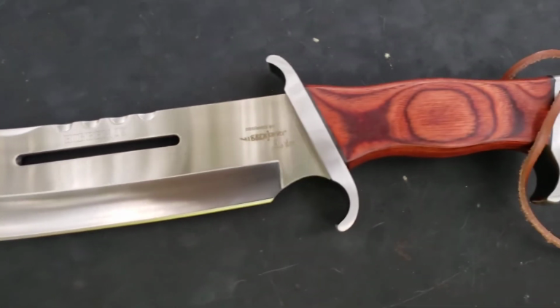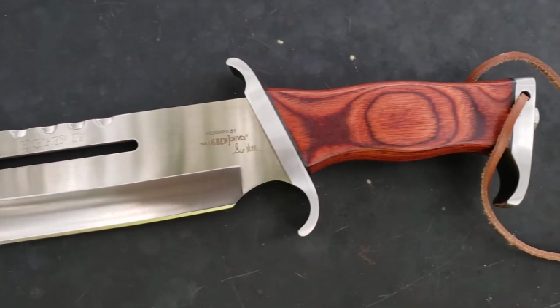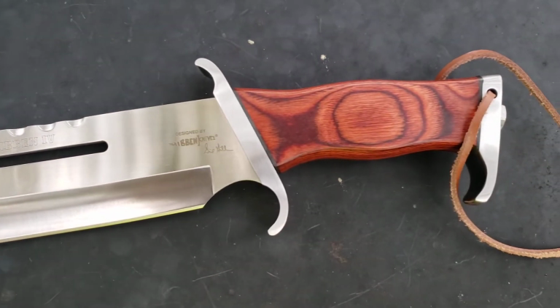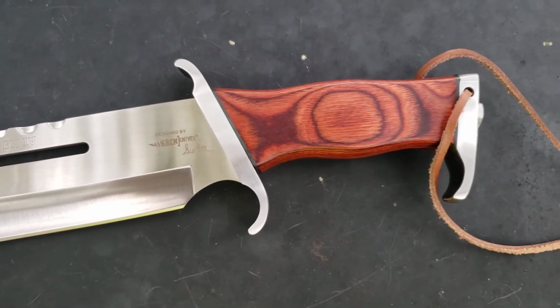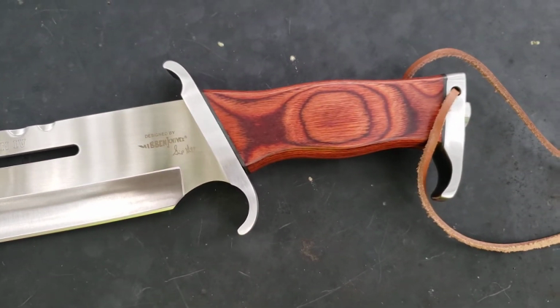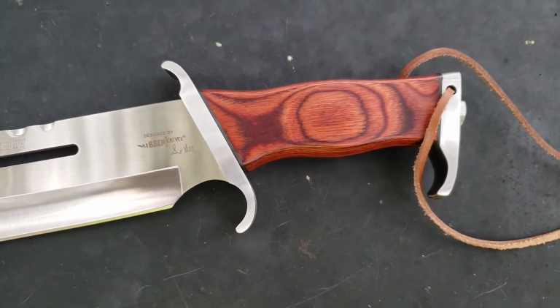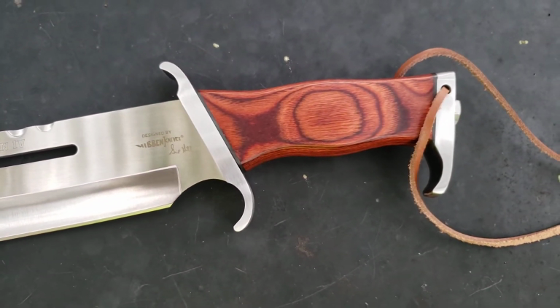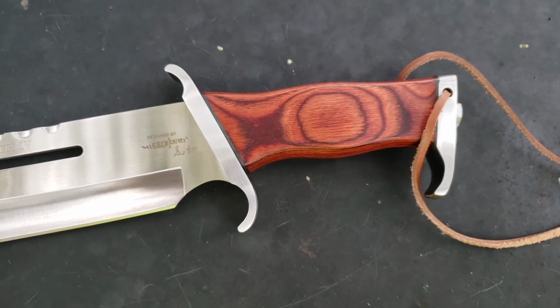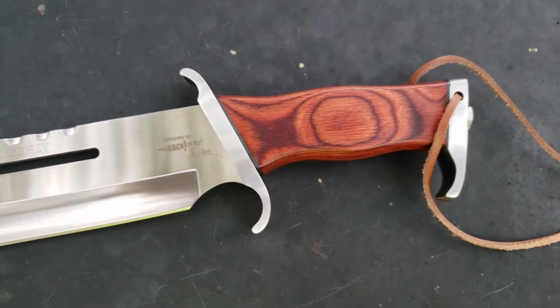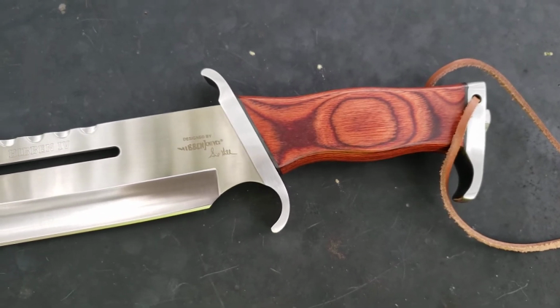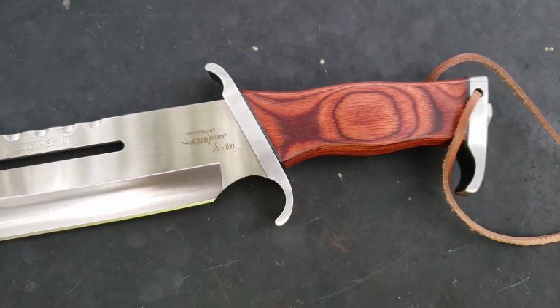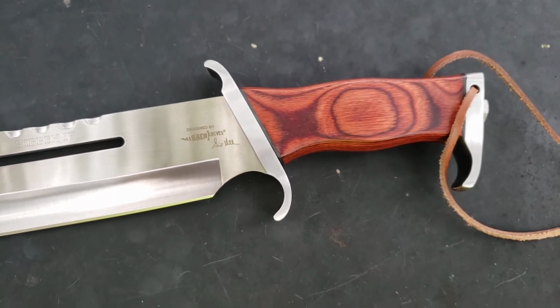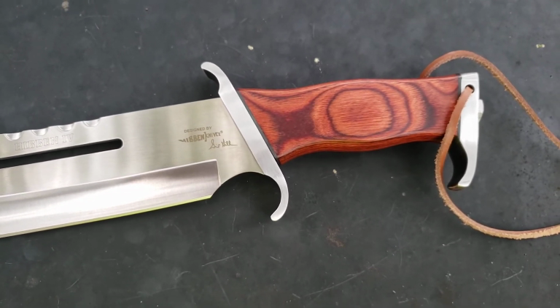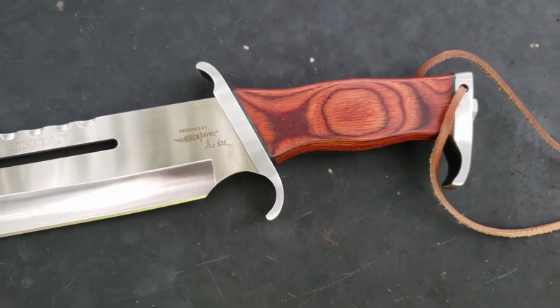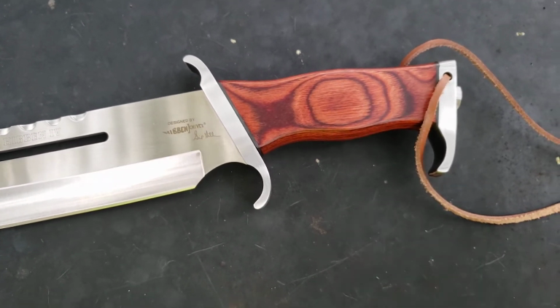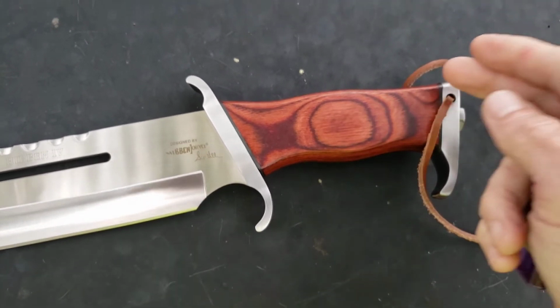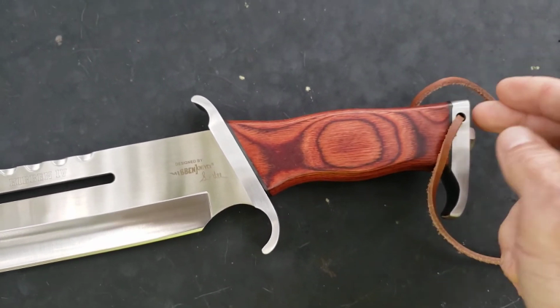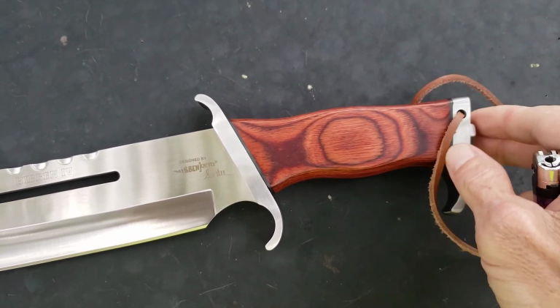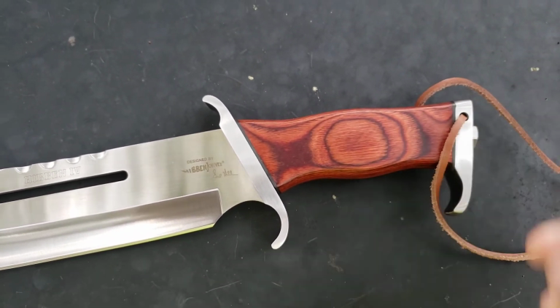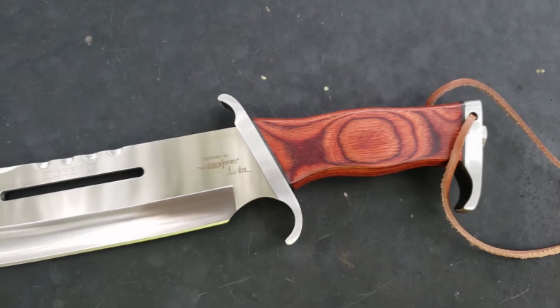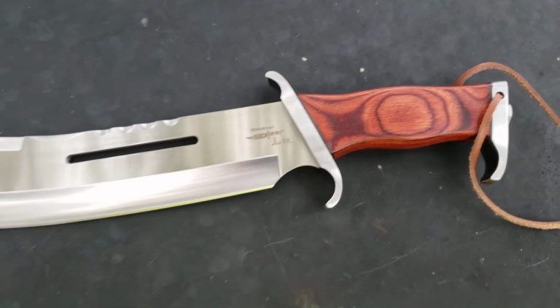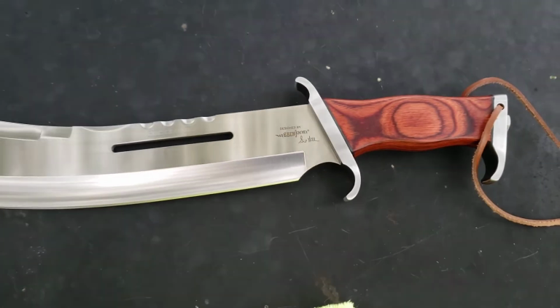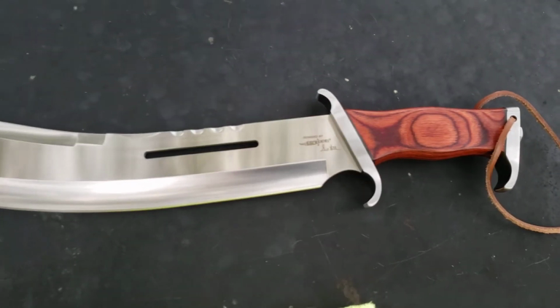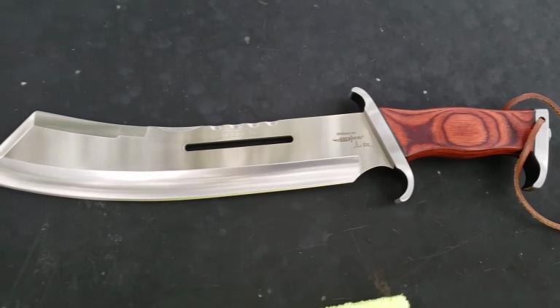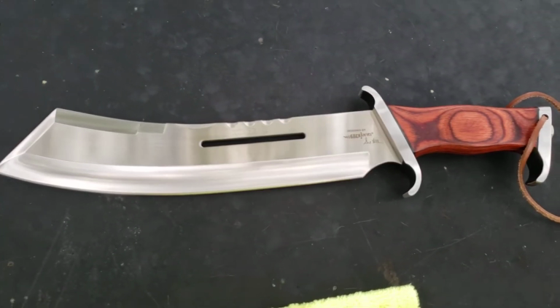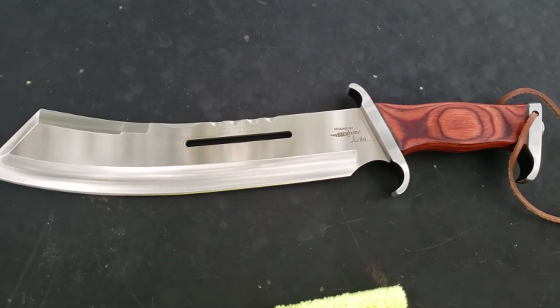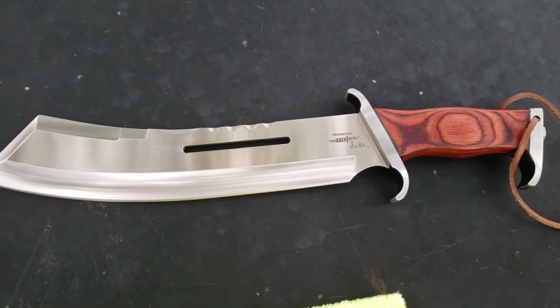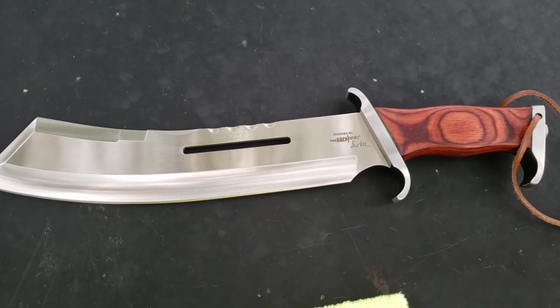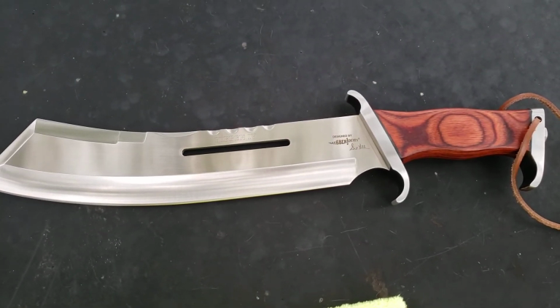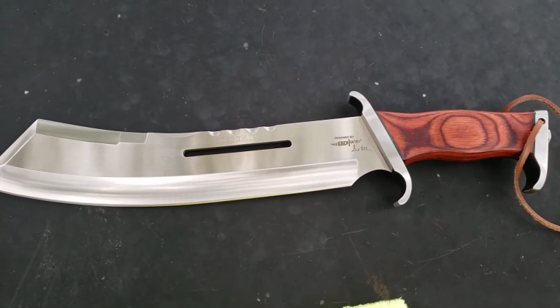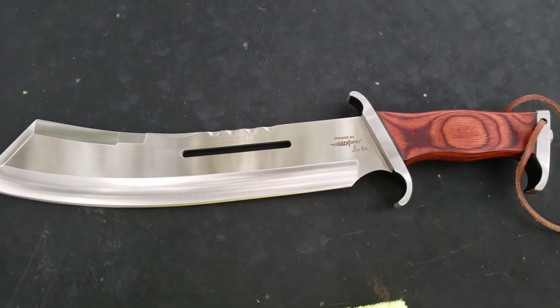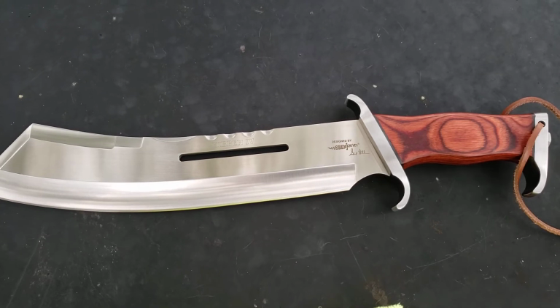I love the wood handle, I love the lanyard hole. It has the bolt pommel, just like the other one — the Rambo Three knife.